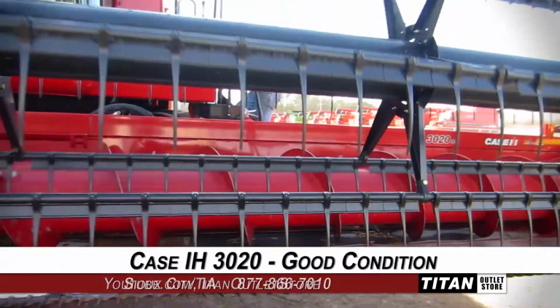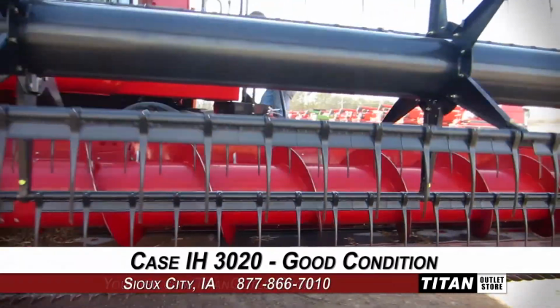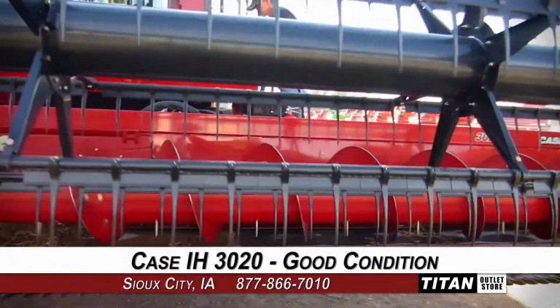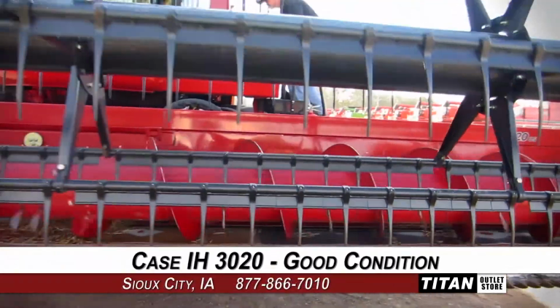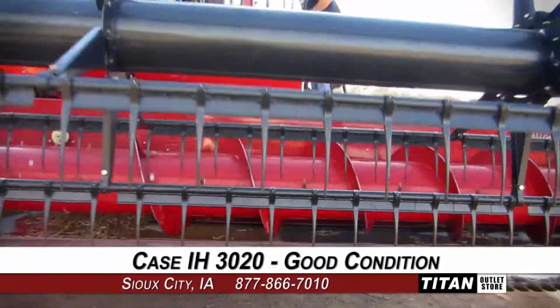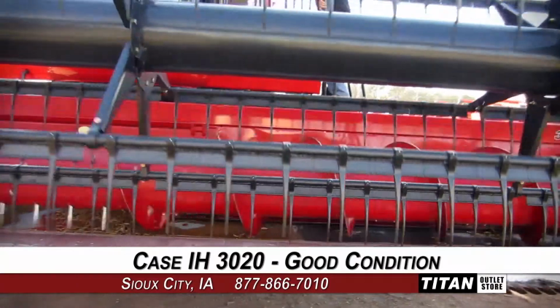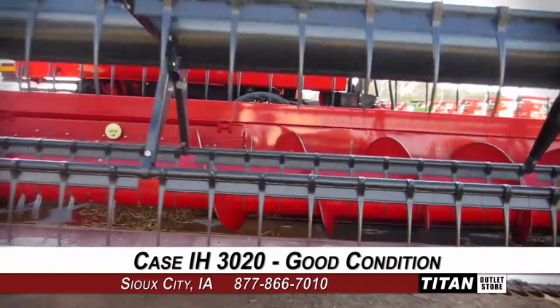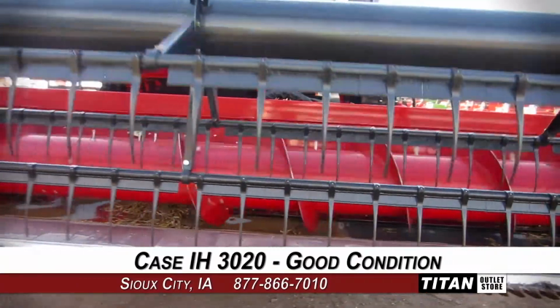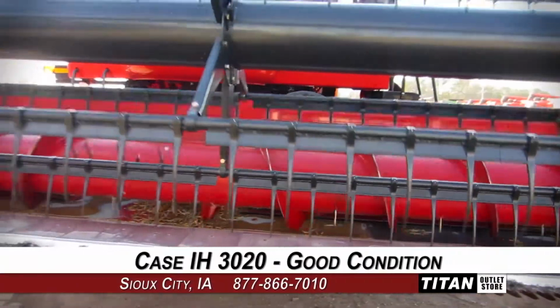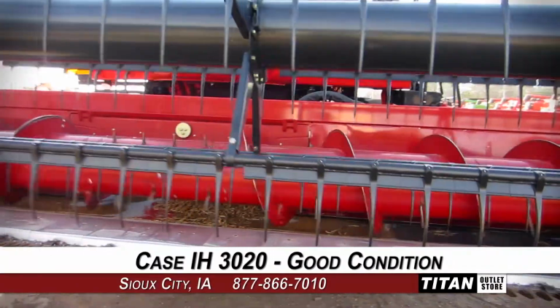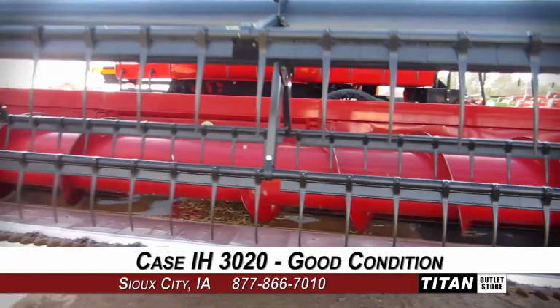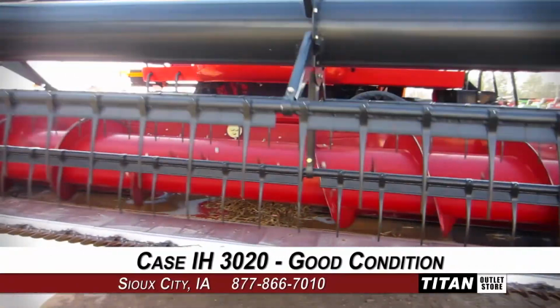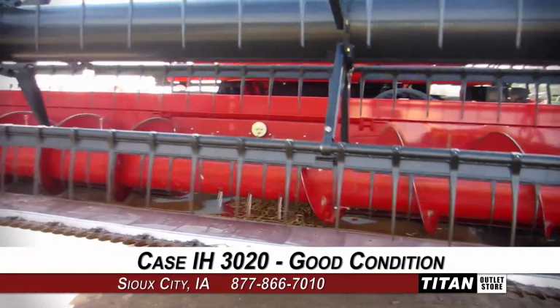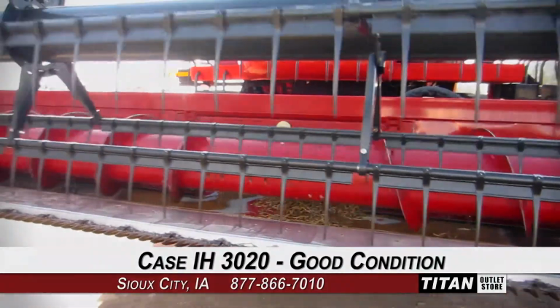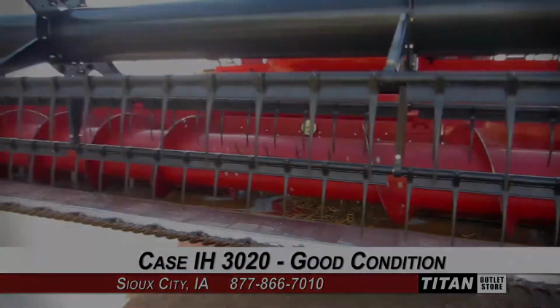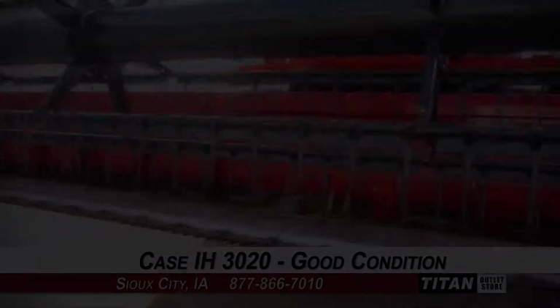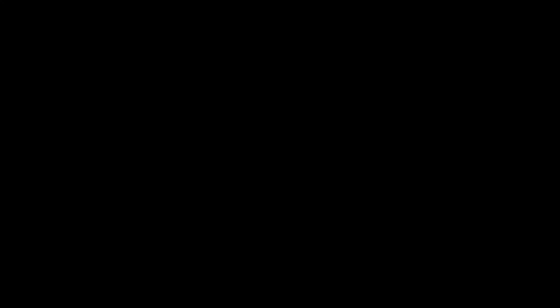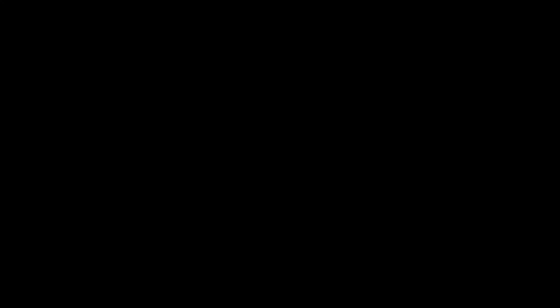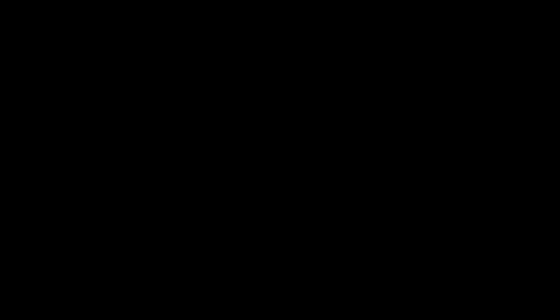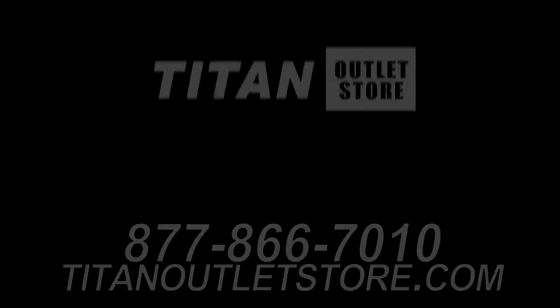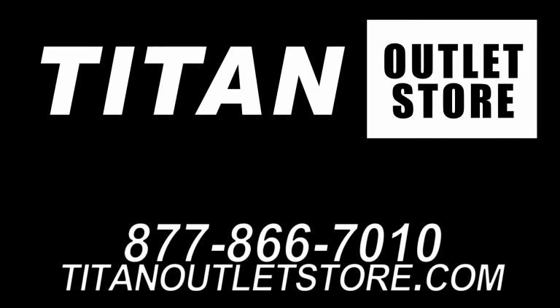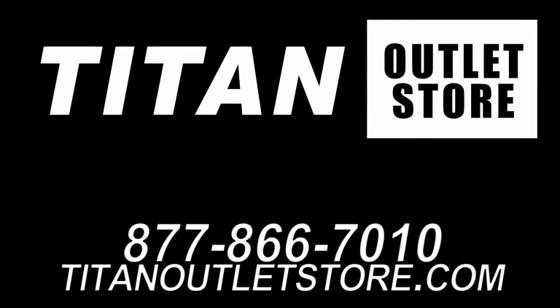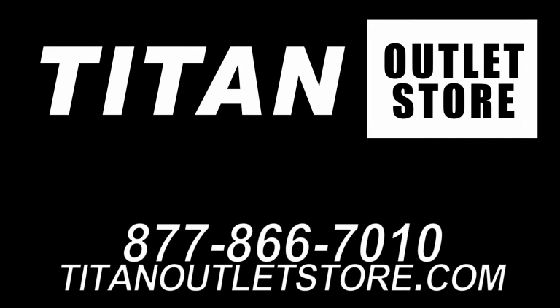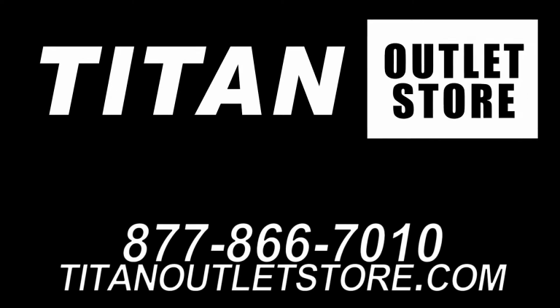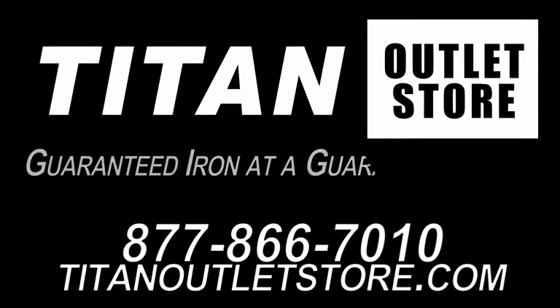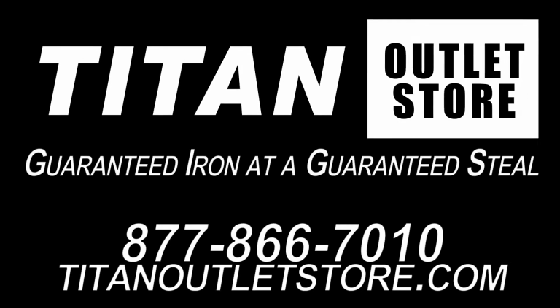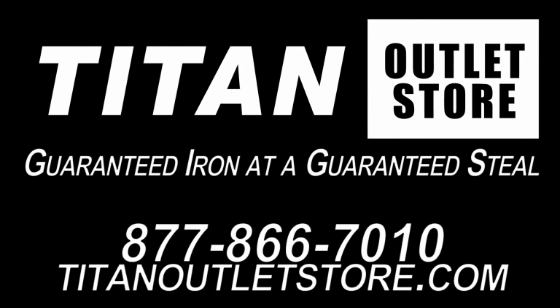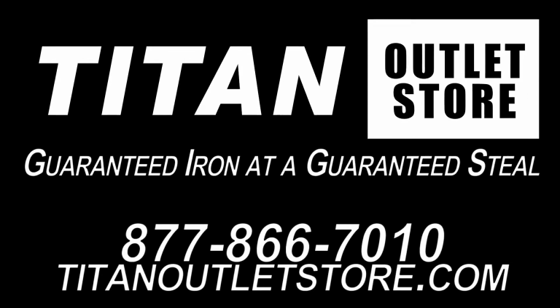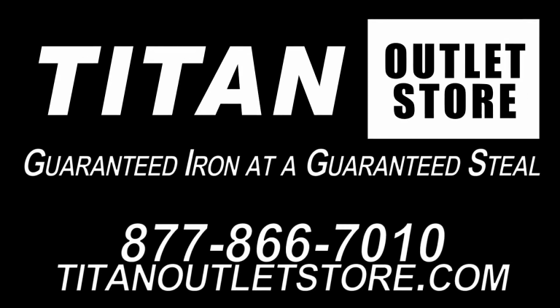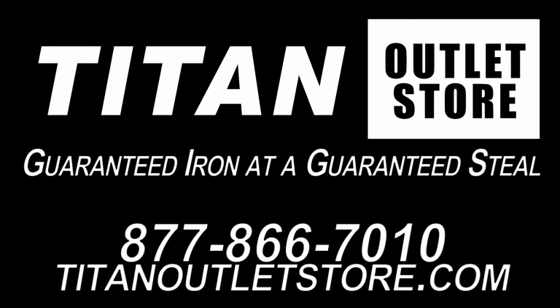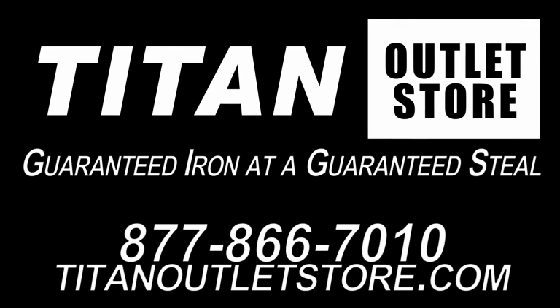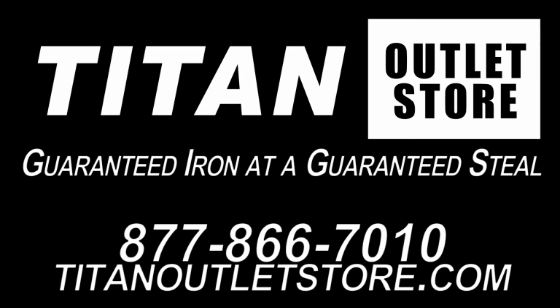Interested in viewing more equipment? Go online to TitanOutletStore.com. Titan Outlet Store — guaranteed iron at a guaranteed steal.